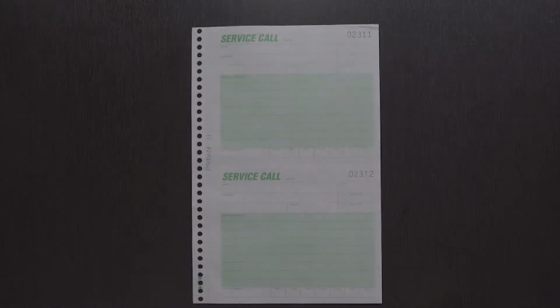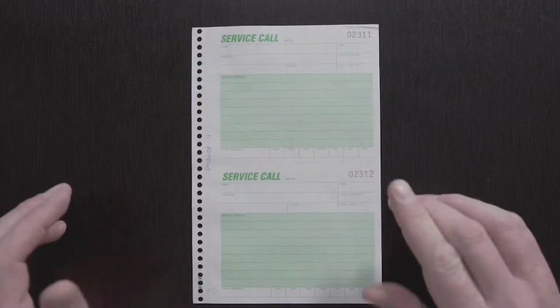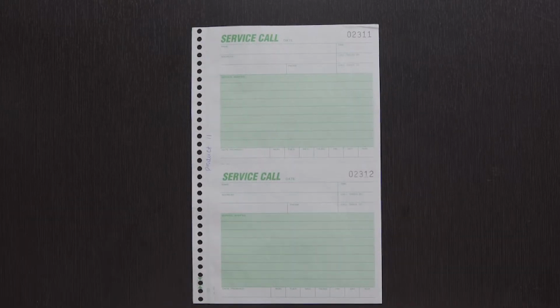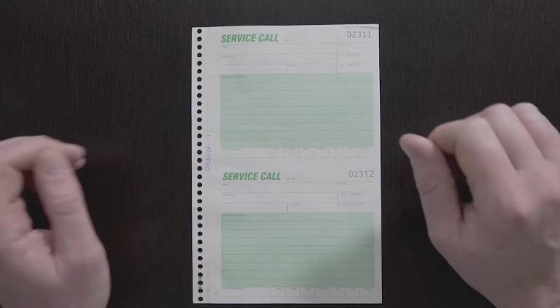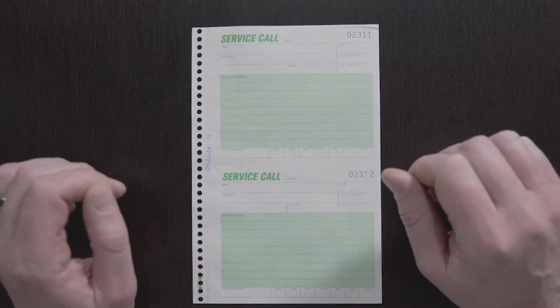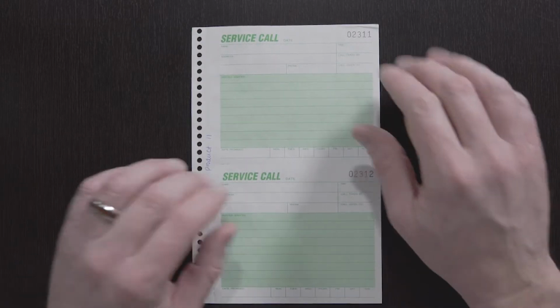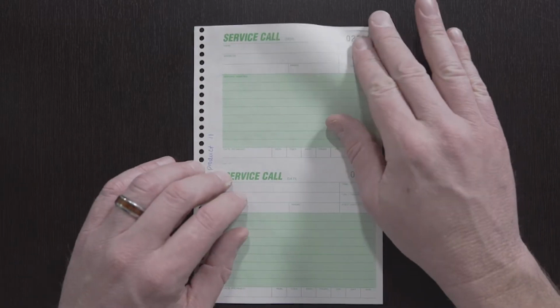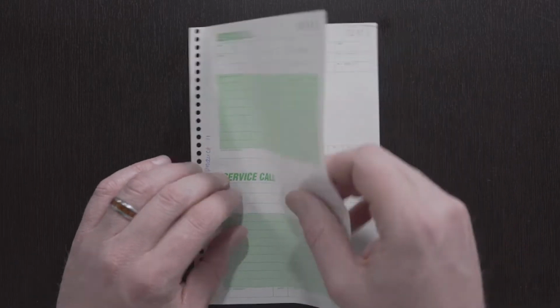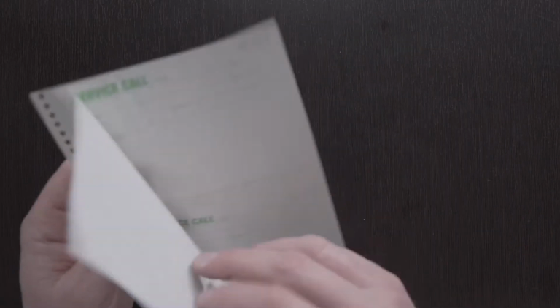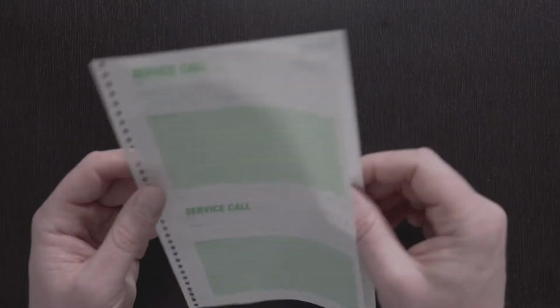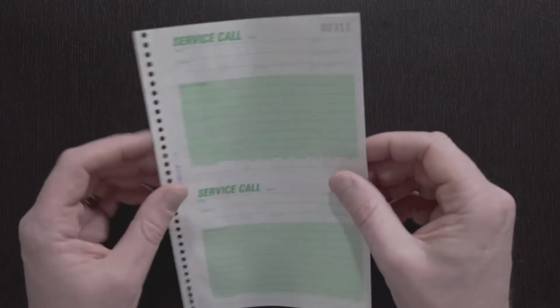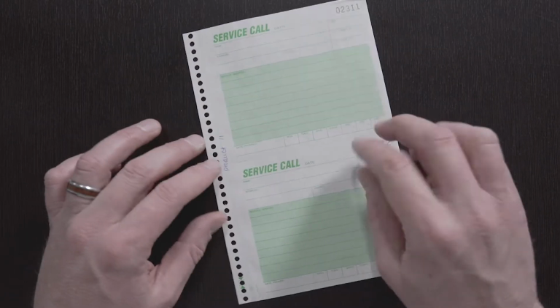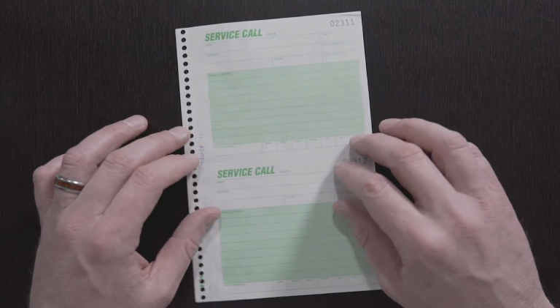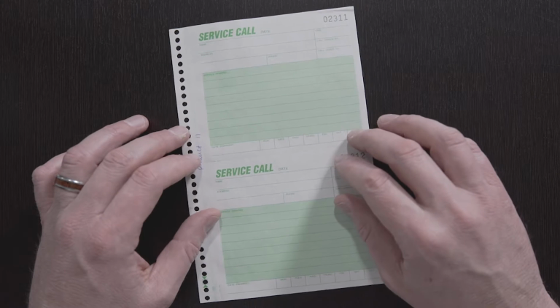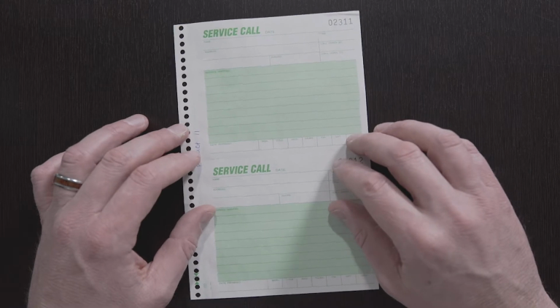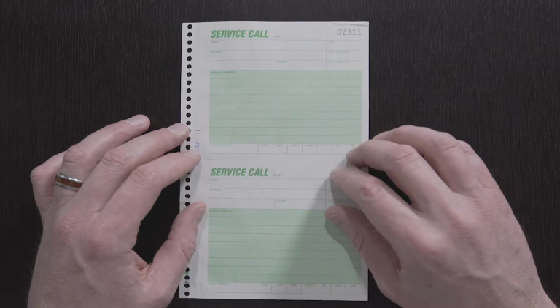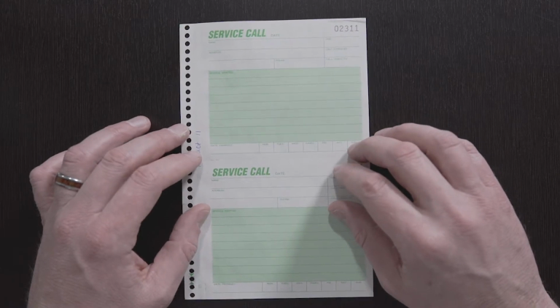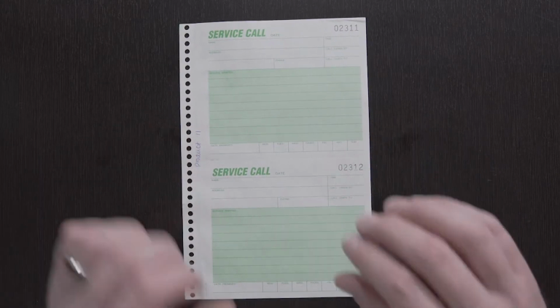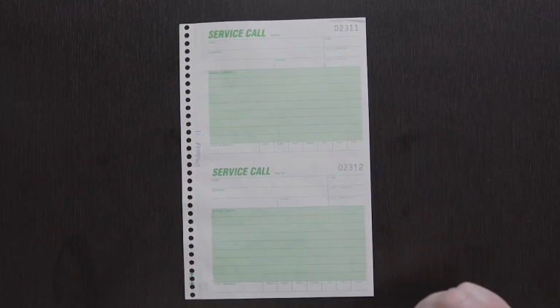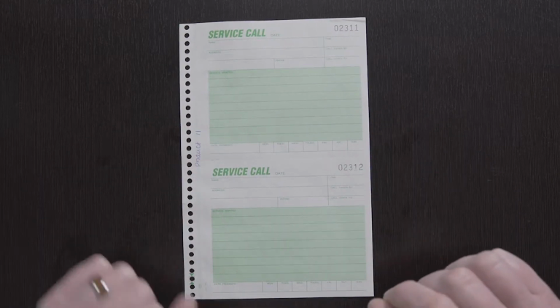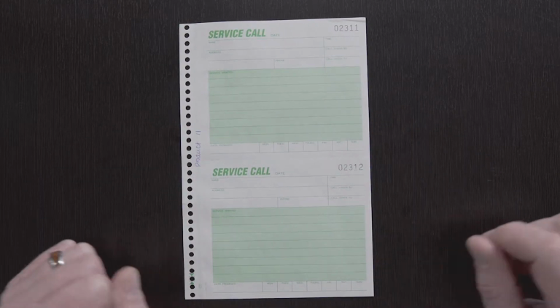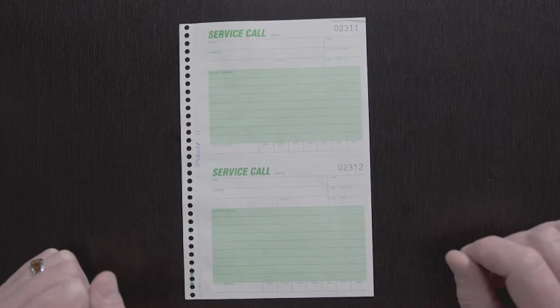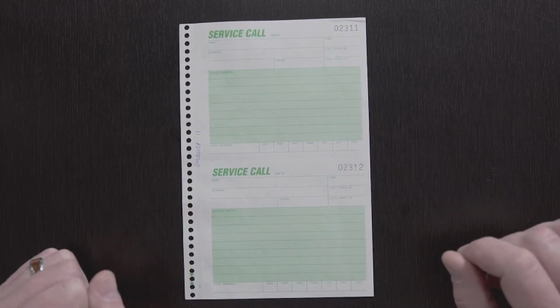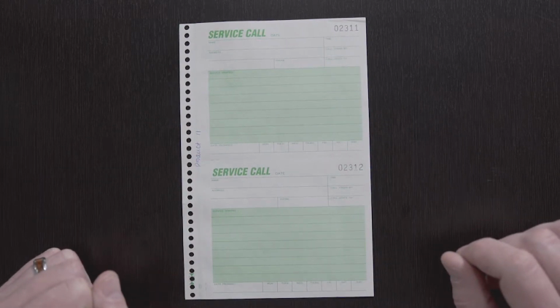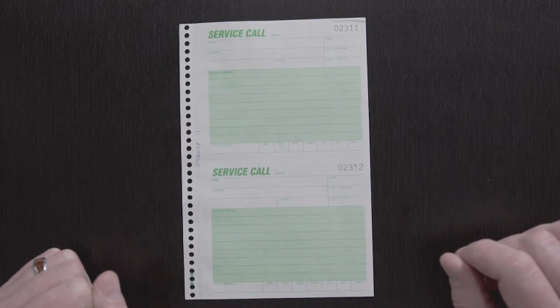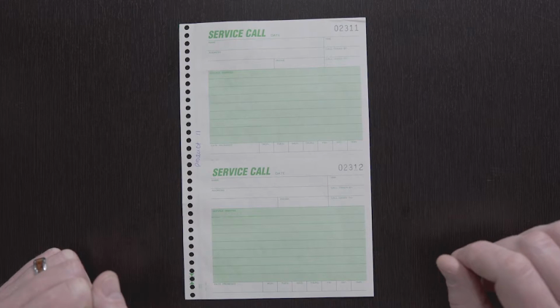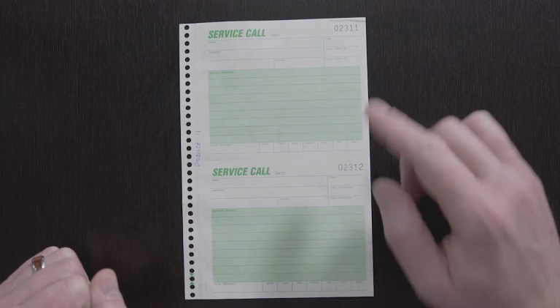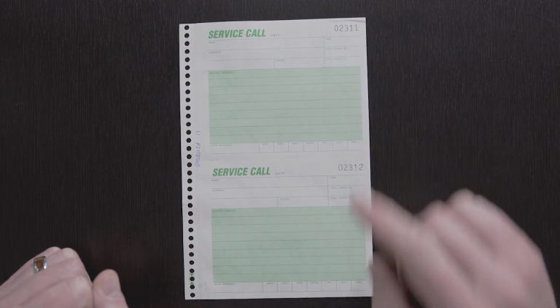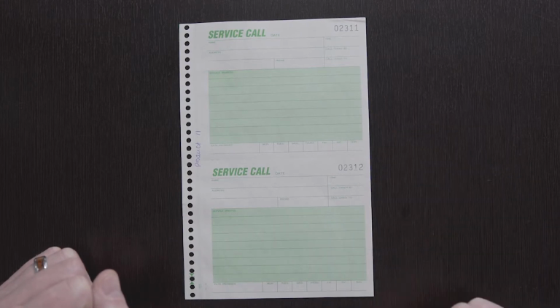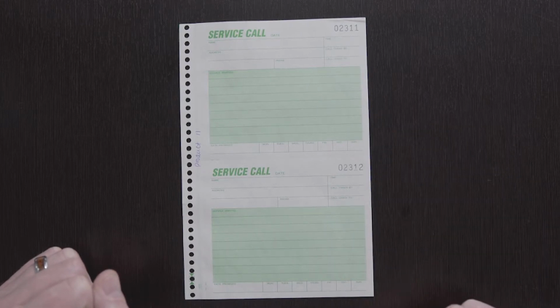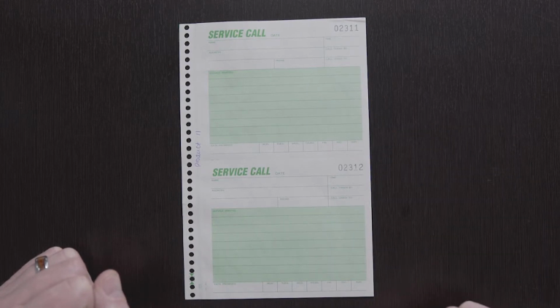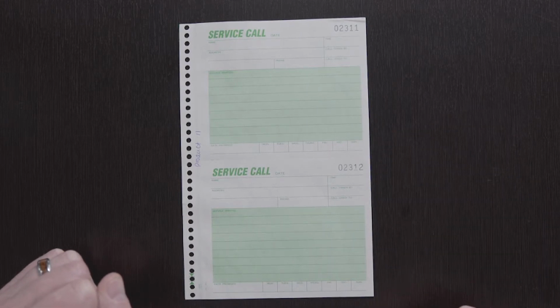This is an example of our service call sheets. They come in two parts or three parts, and they're two up. A lot of our customers use these — it's a good way to keep you organized as the calls are coming in every day.